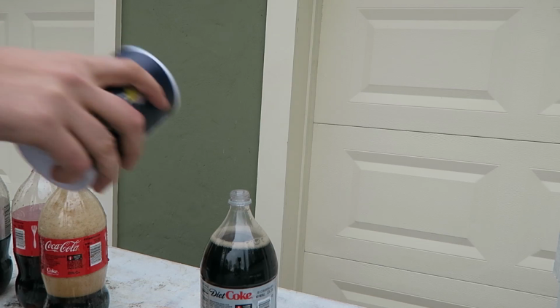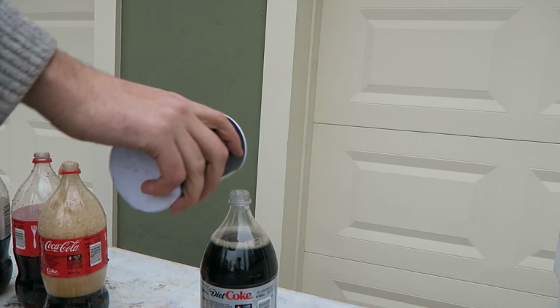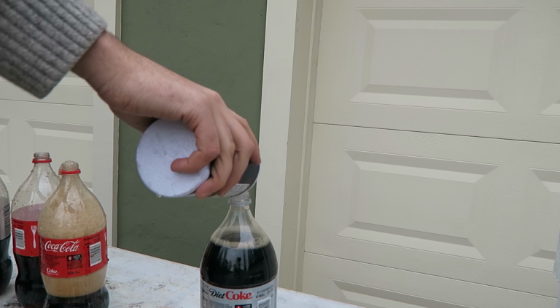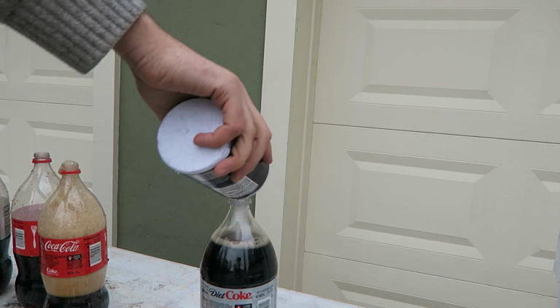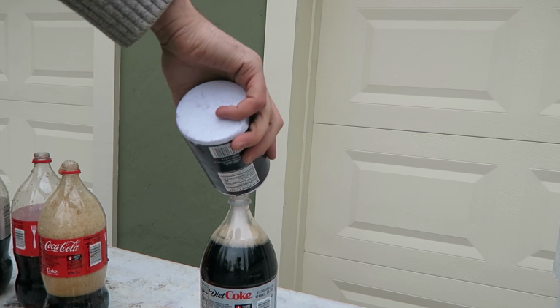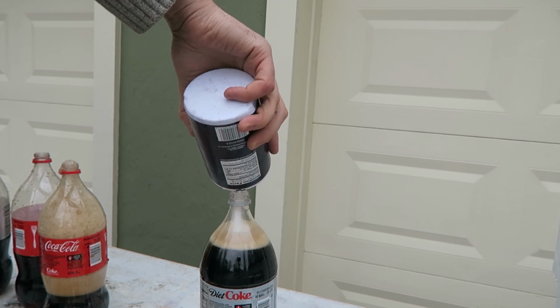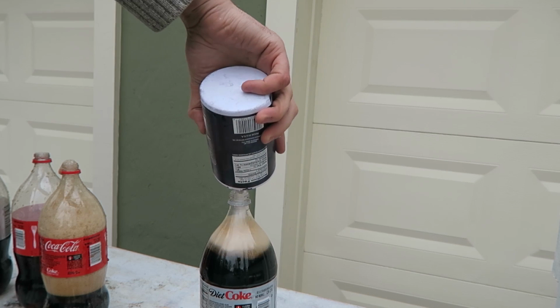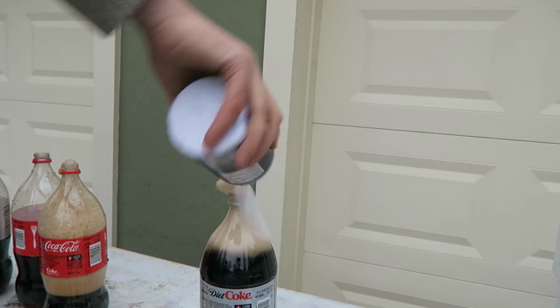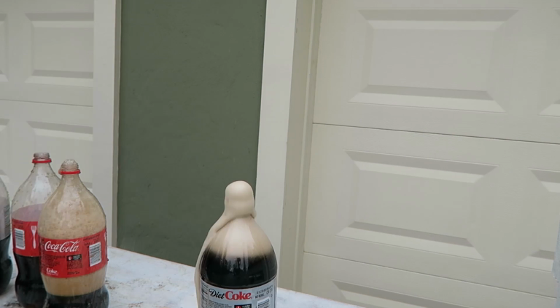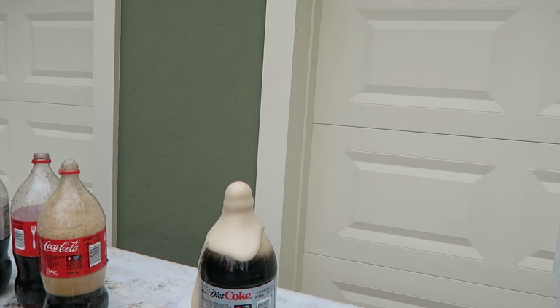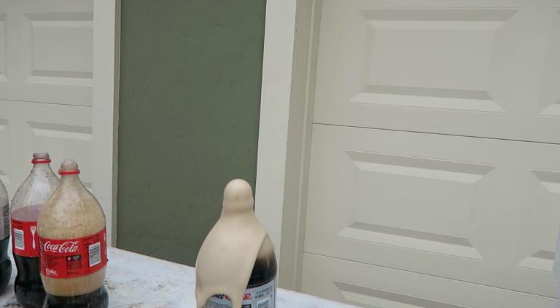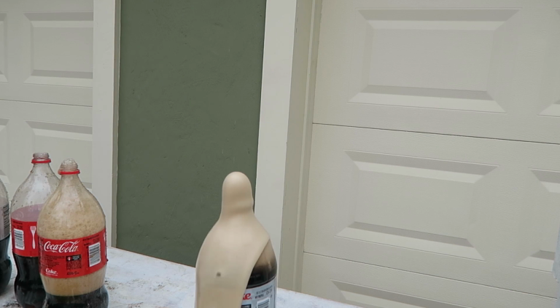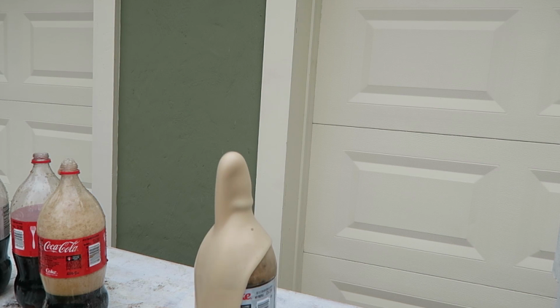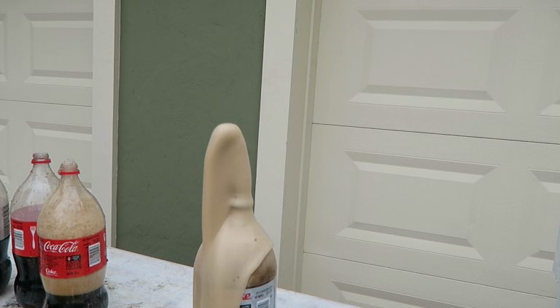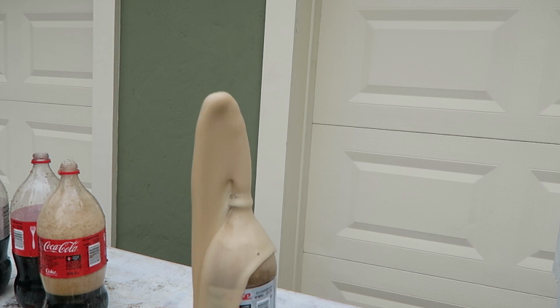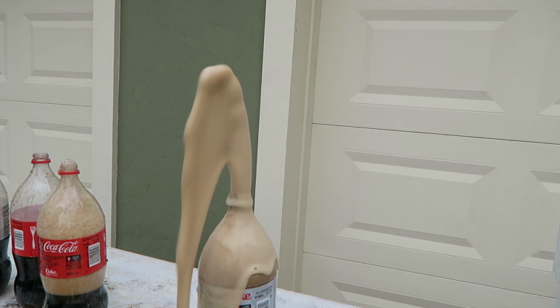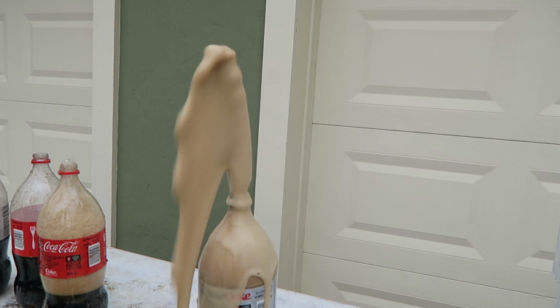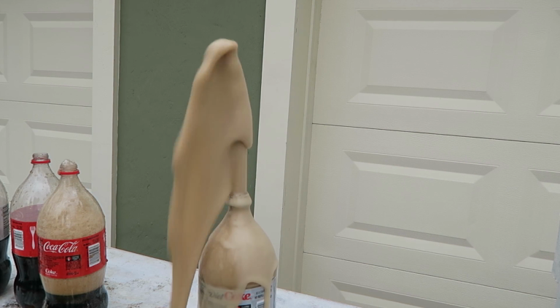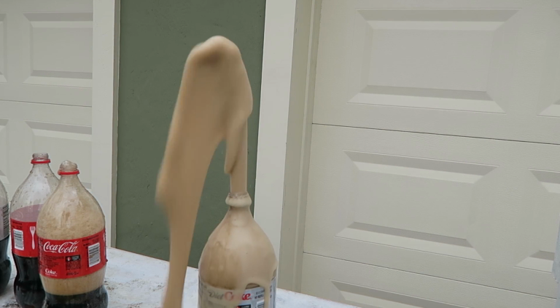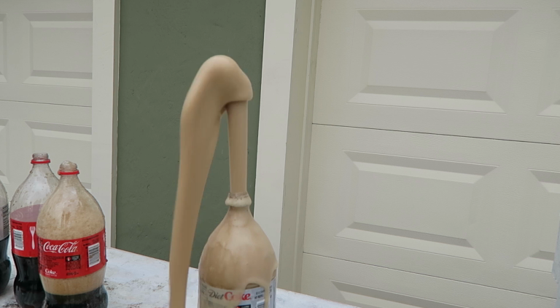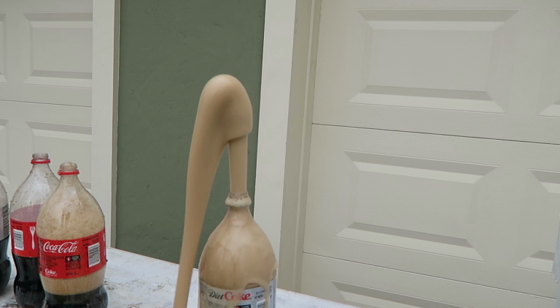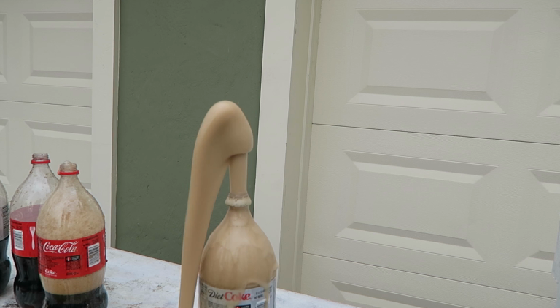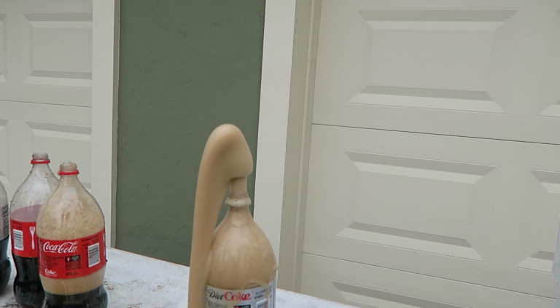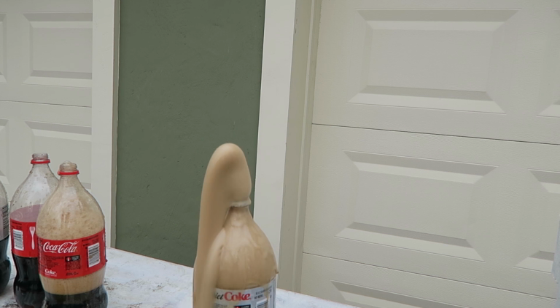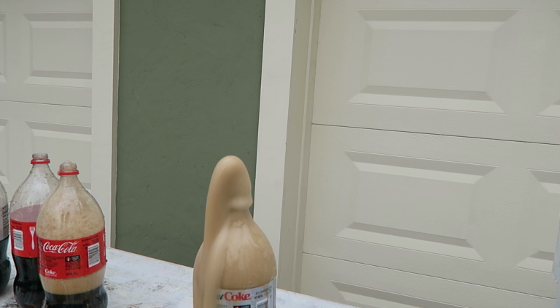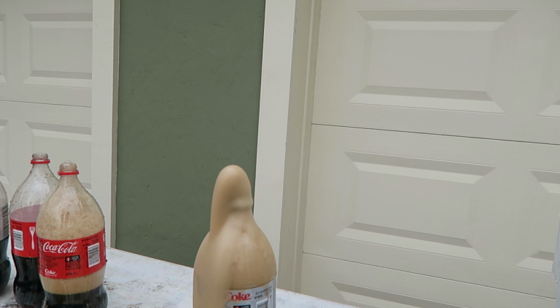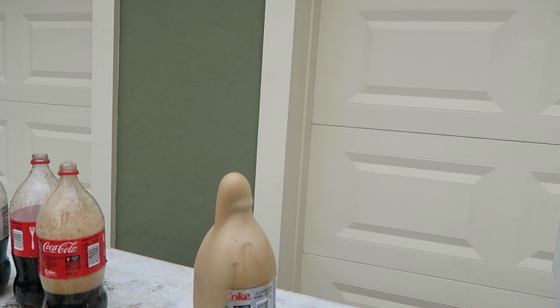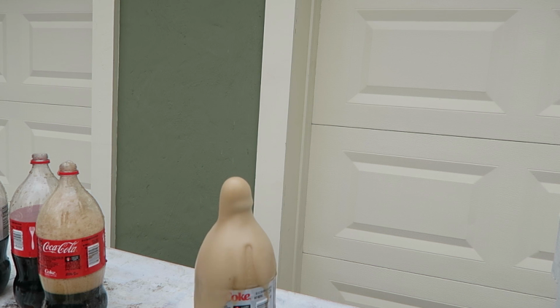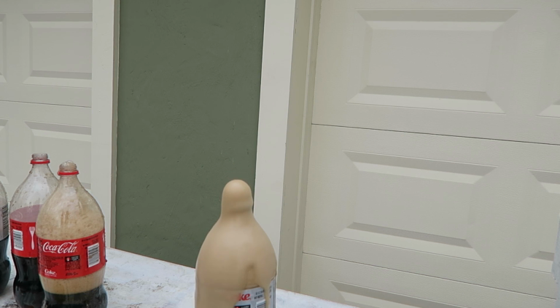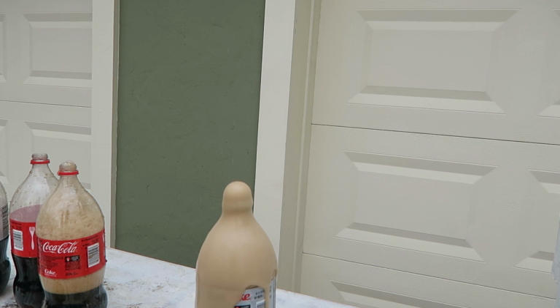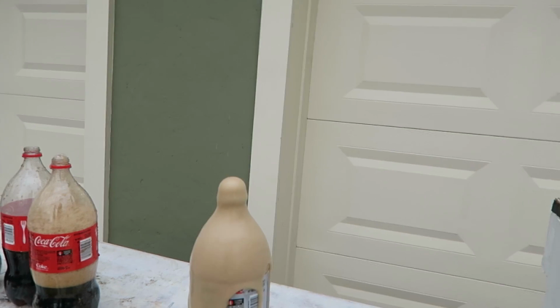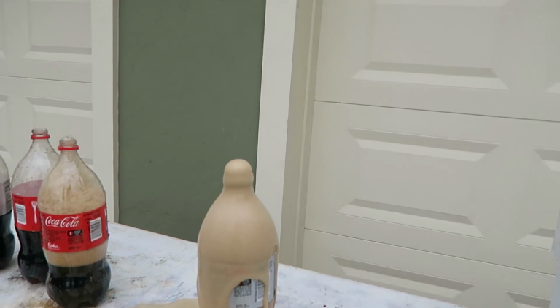Pour it a whole bunch this time. Look at this! Whoa, whoa, that went up so high! That's so cool, that's a cool experiment.